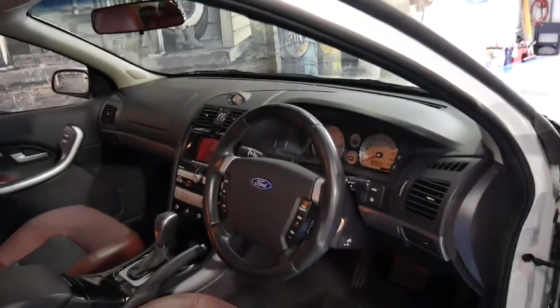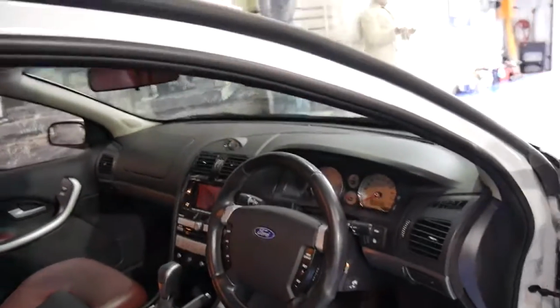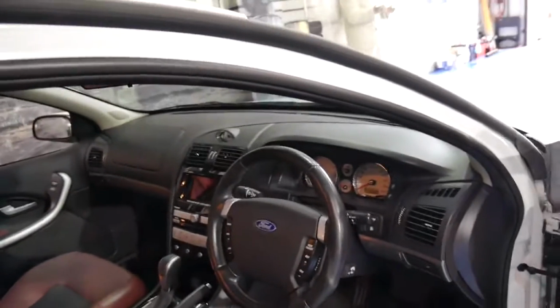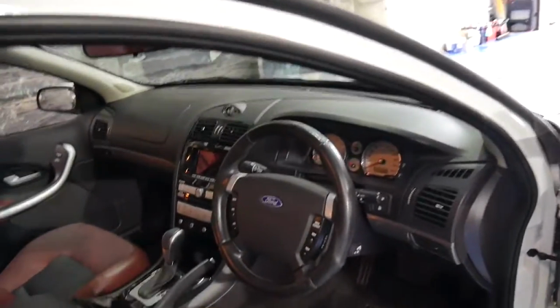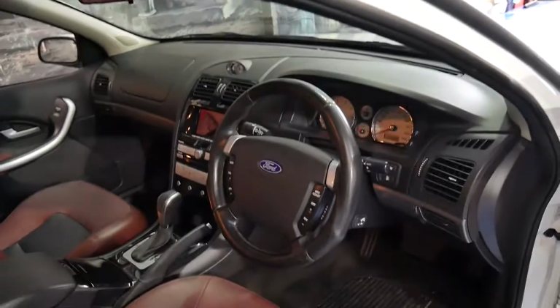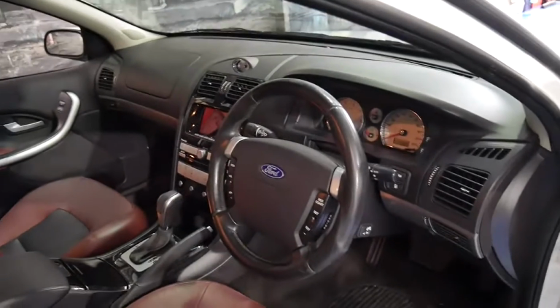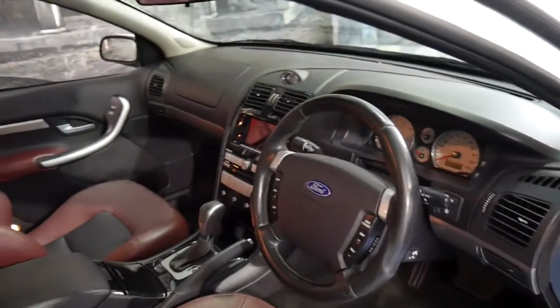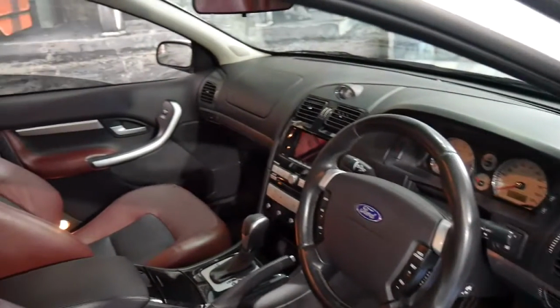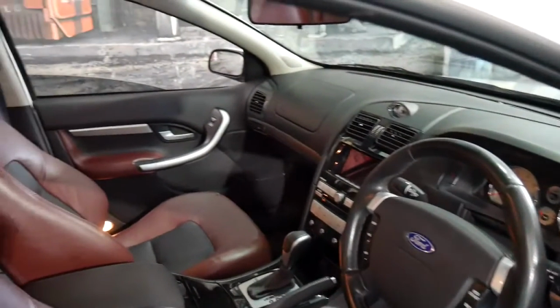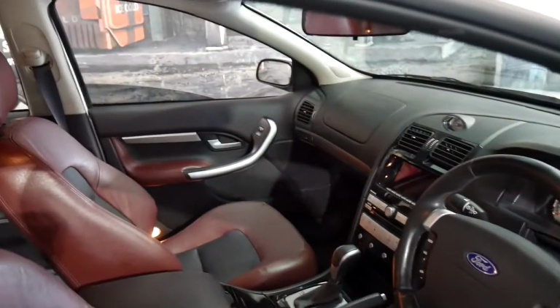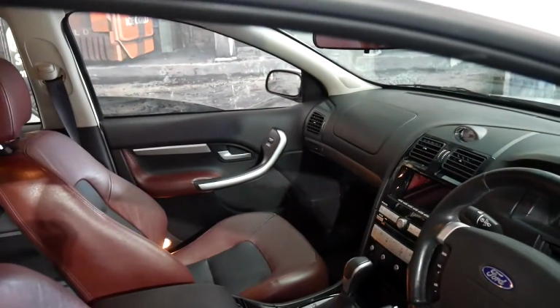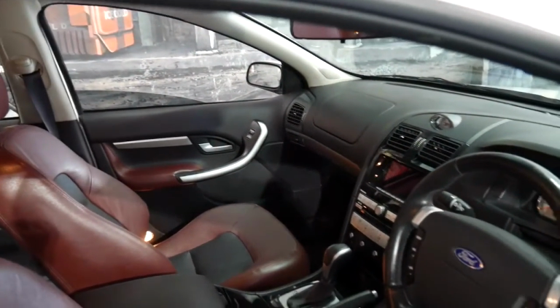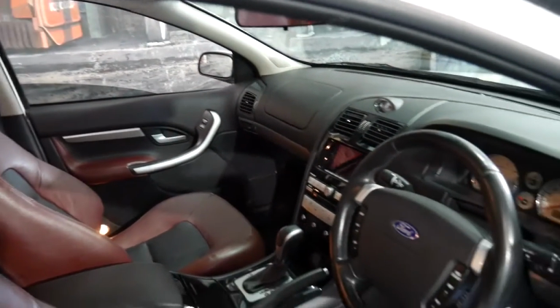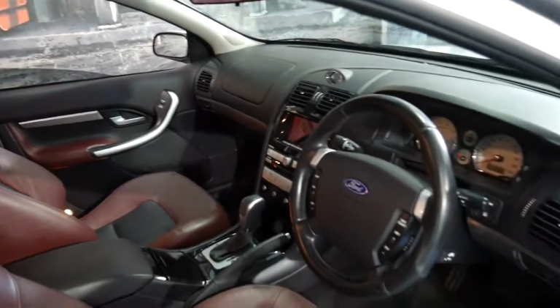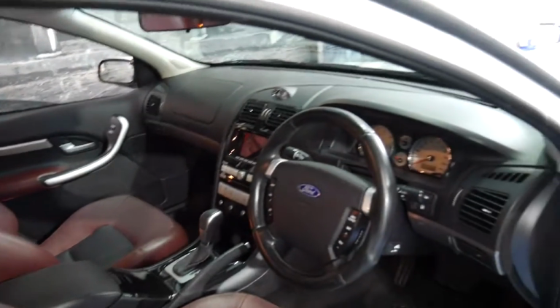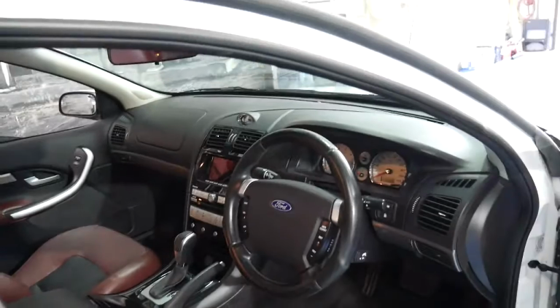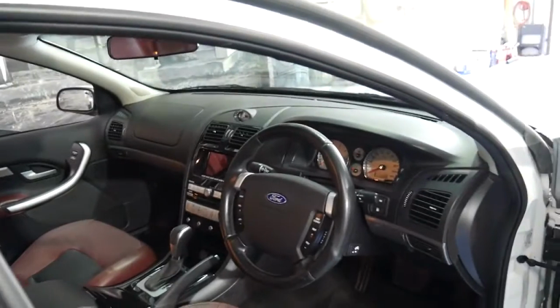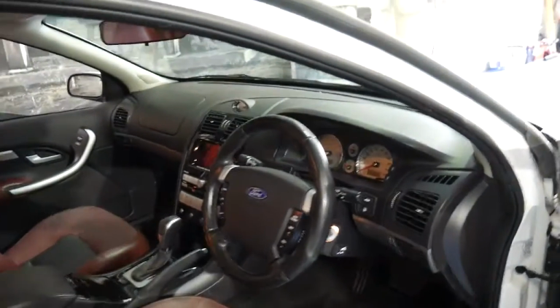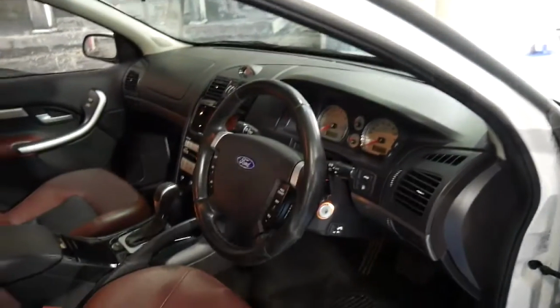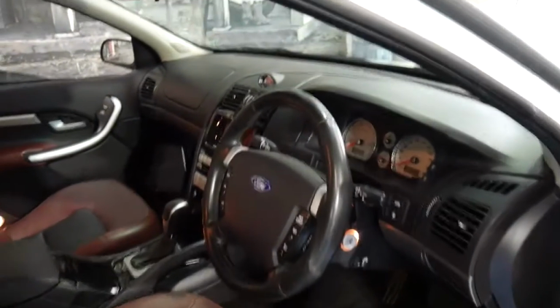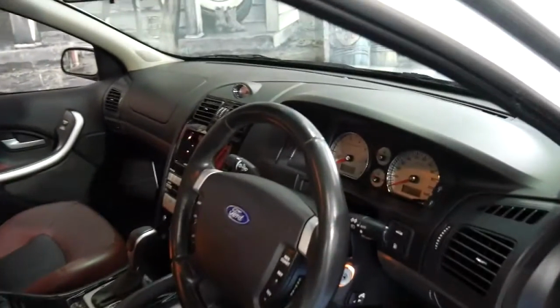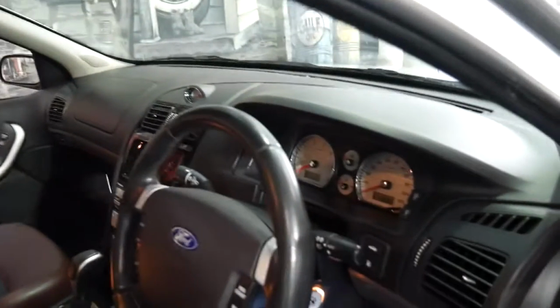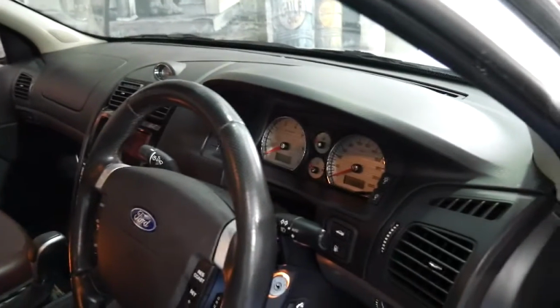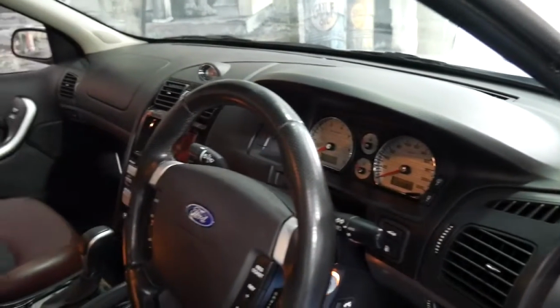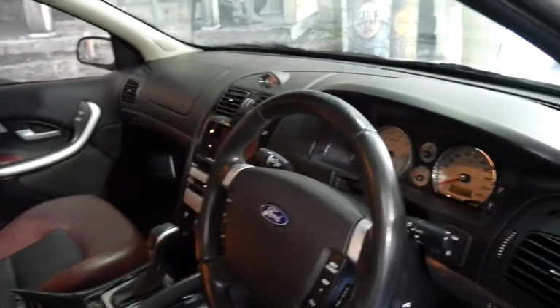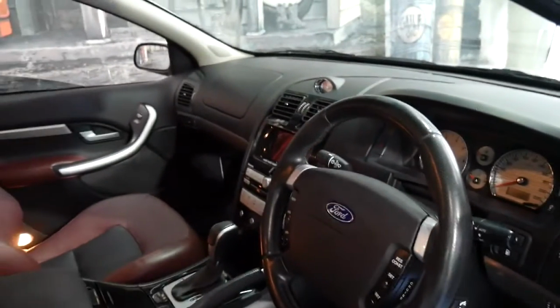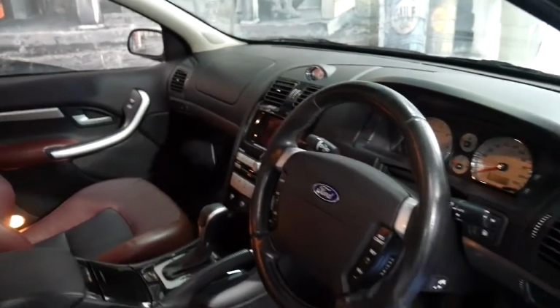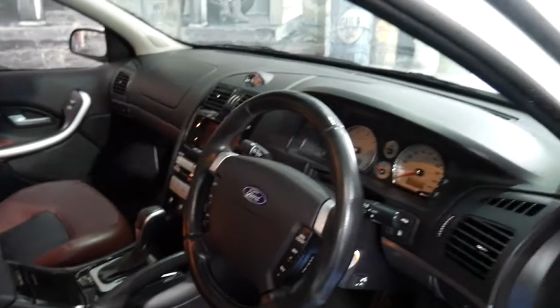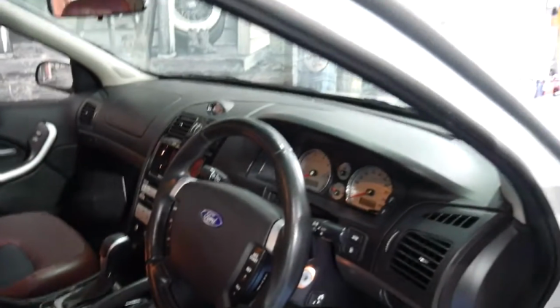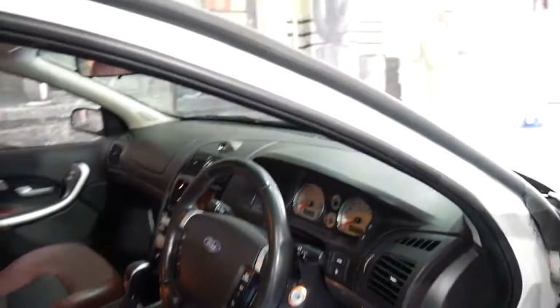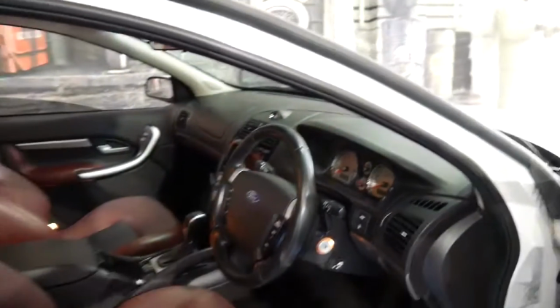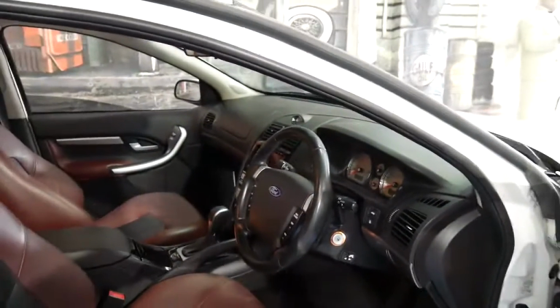It was traded on a Jaguar XKR with a supercharged V8. I've driven this car — it does drive particularly well. It was traded in by a middle-aged gentleman.